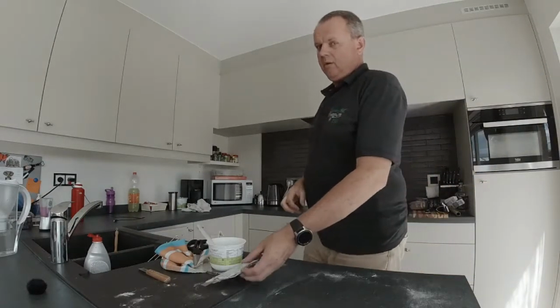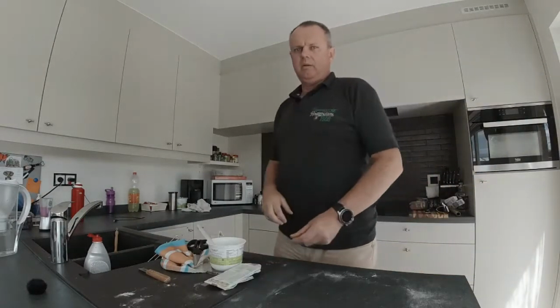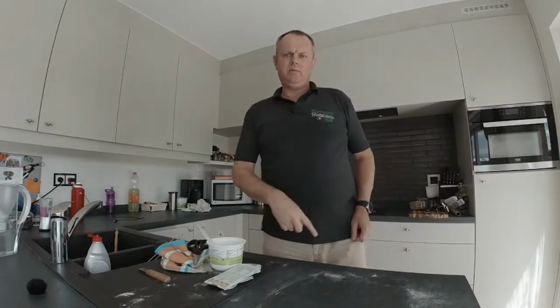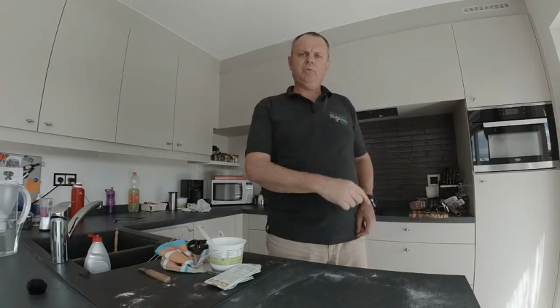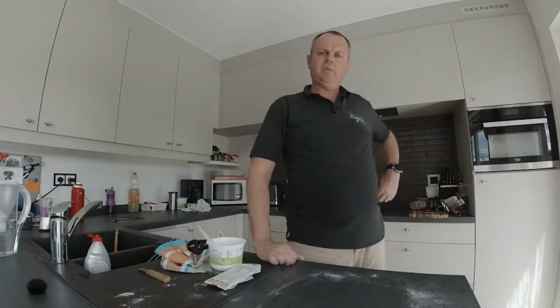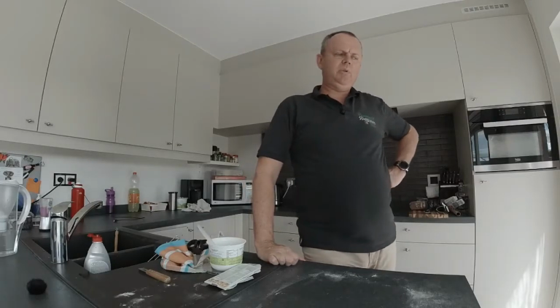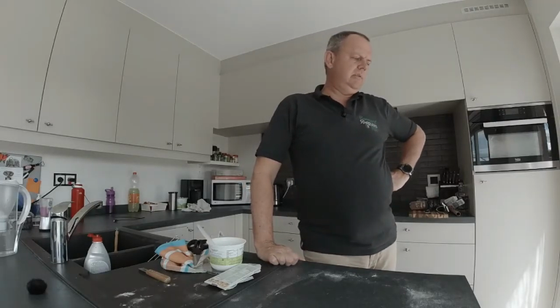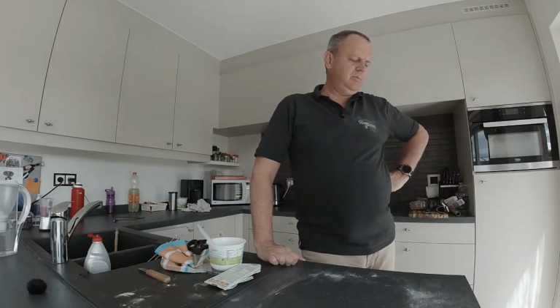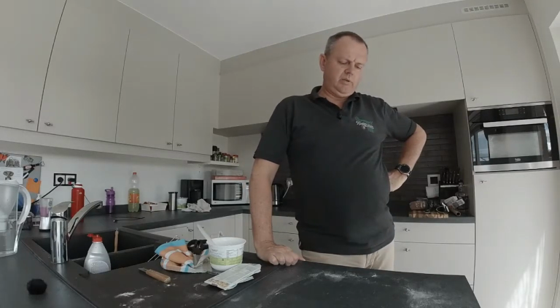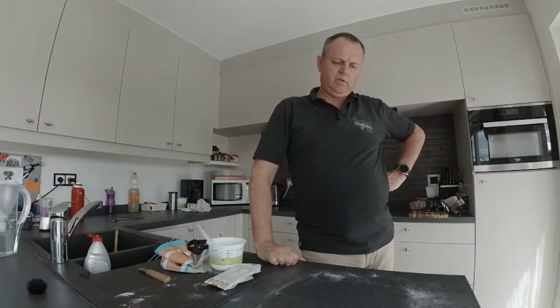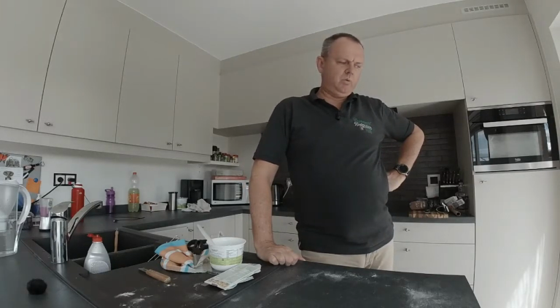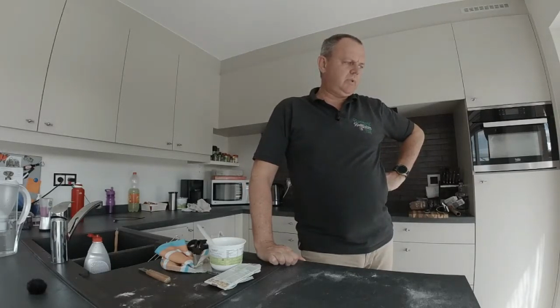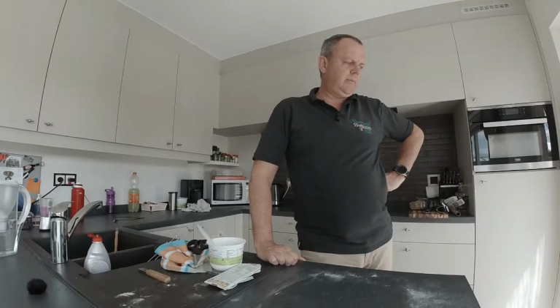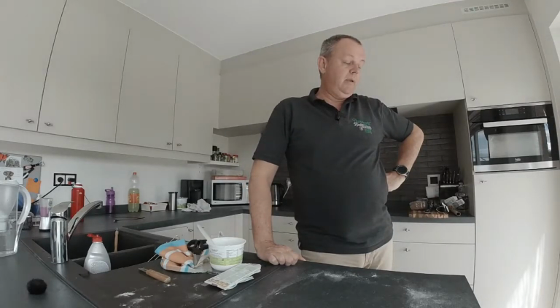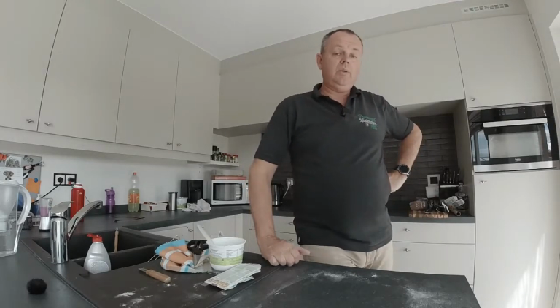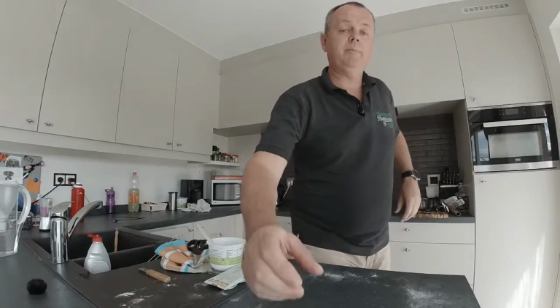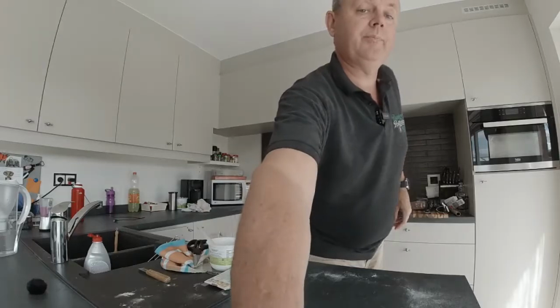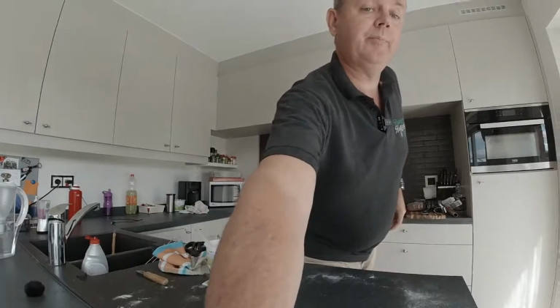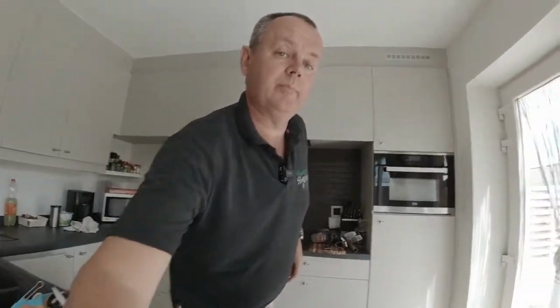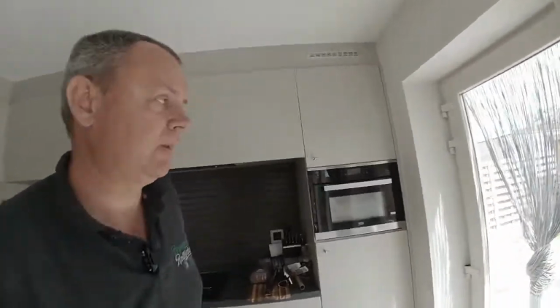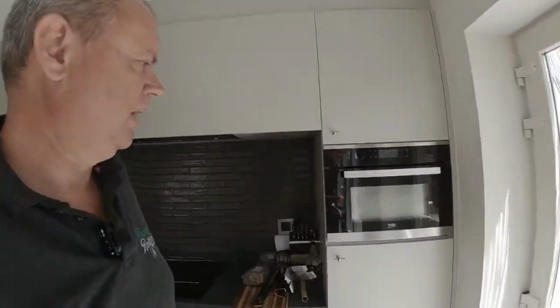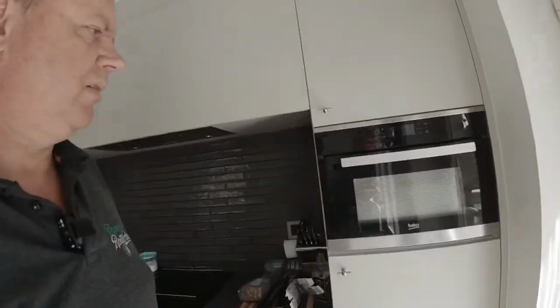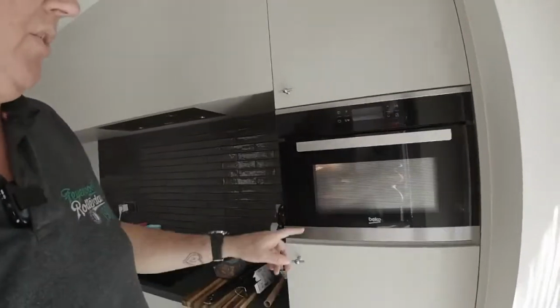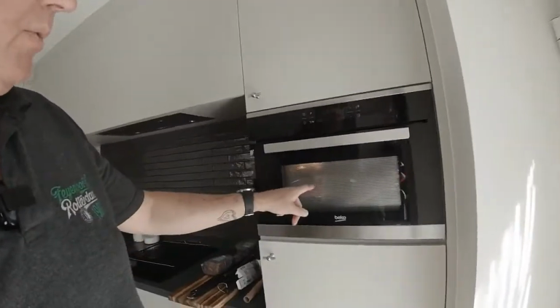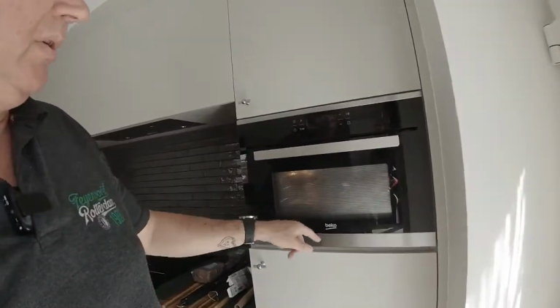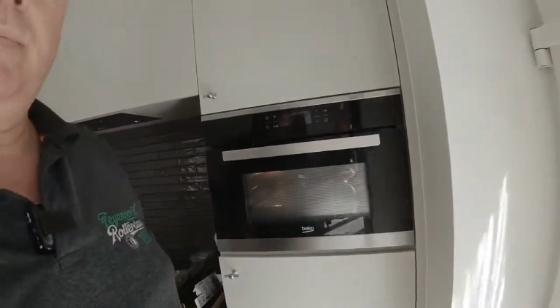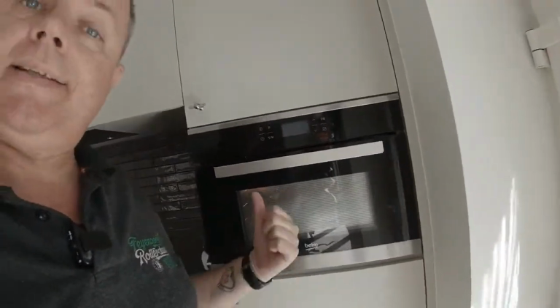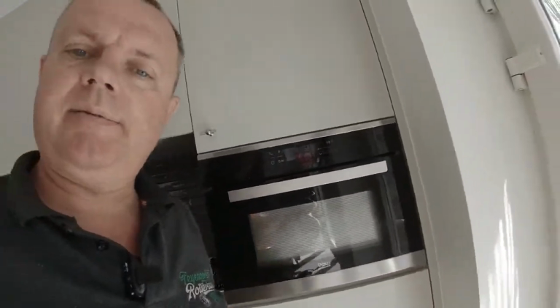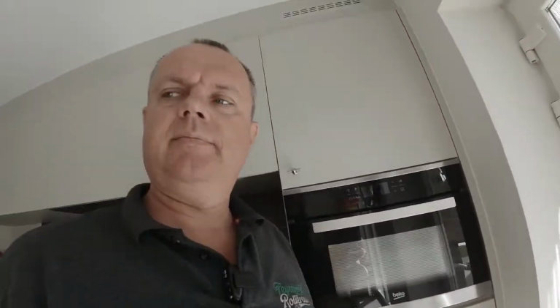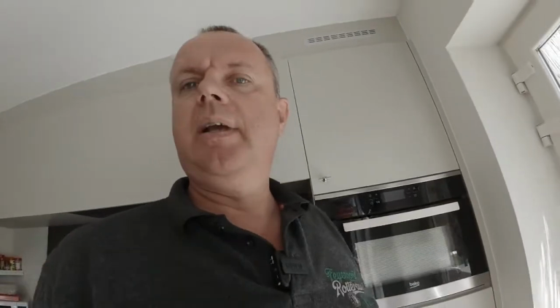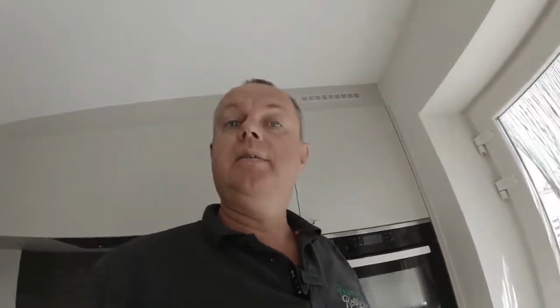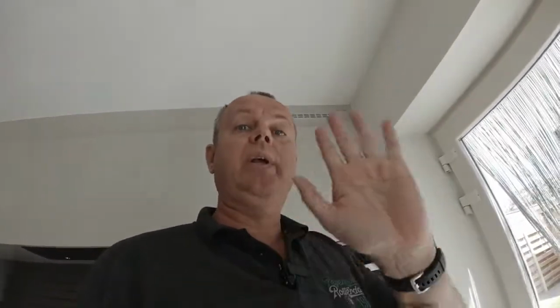It's more difficult to set a timer than to make the dough and stuff like that. Can't see of course, but it's inside. See you later!